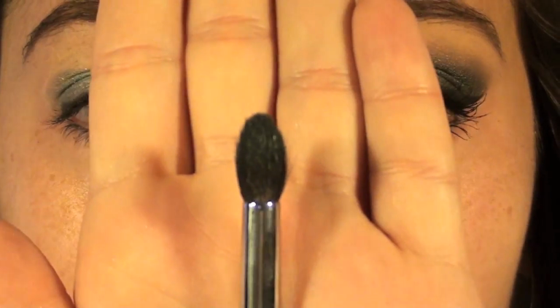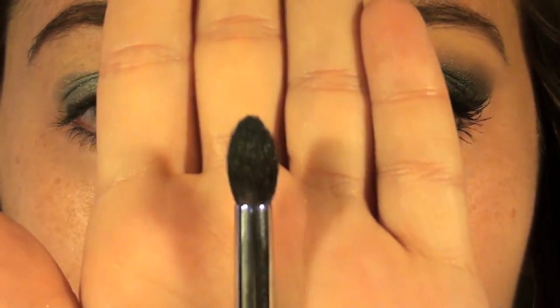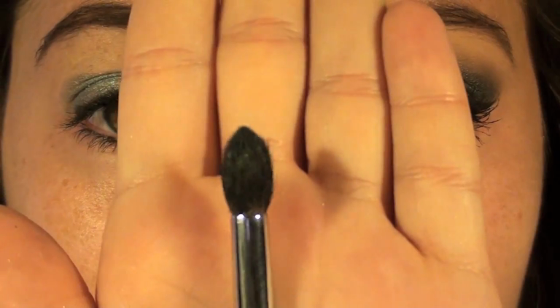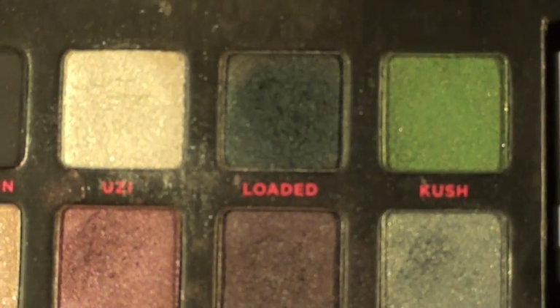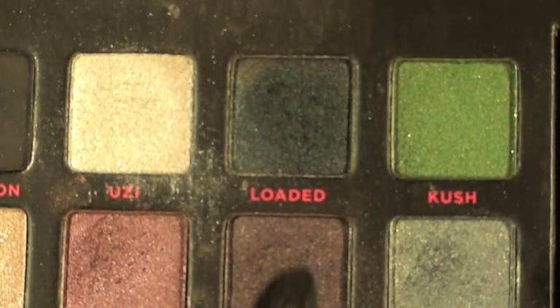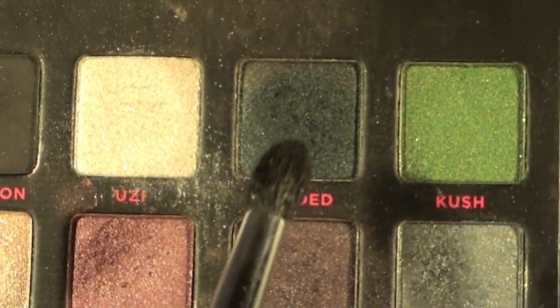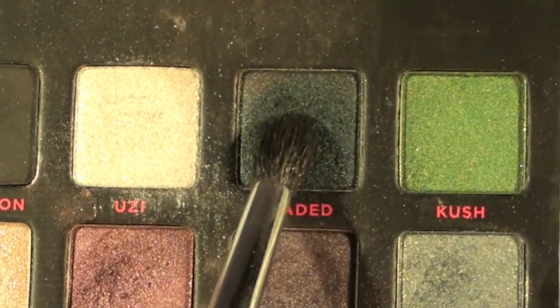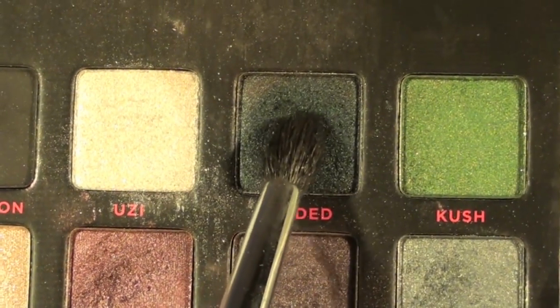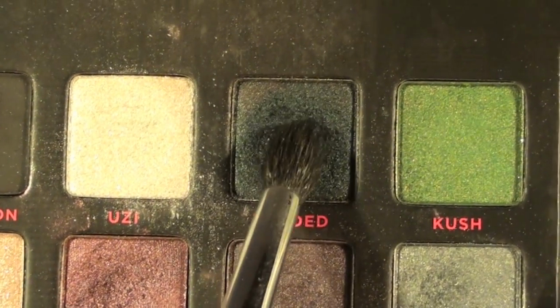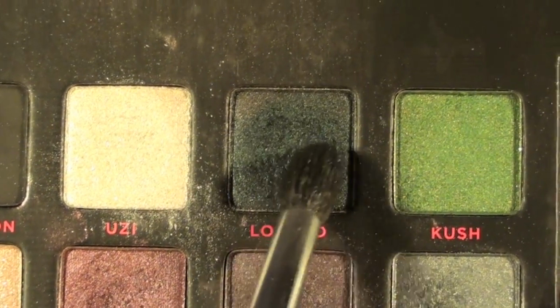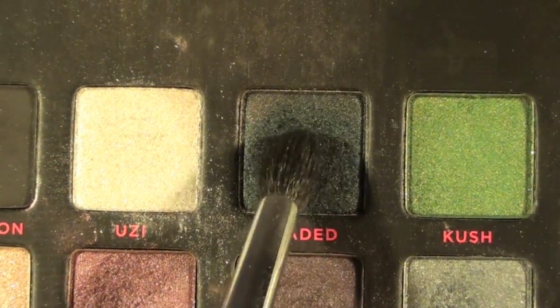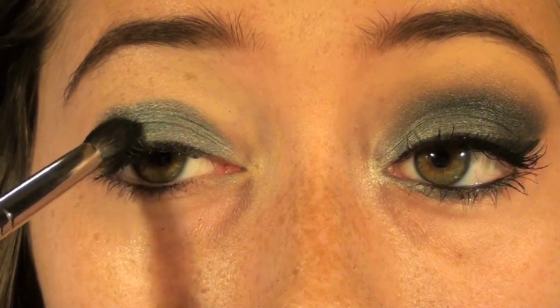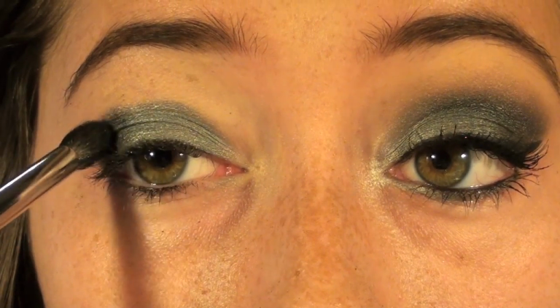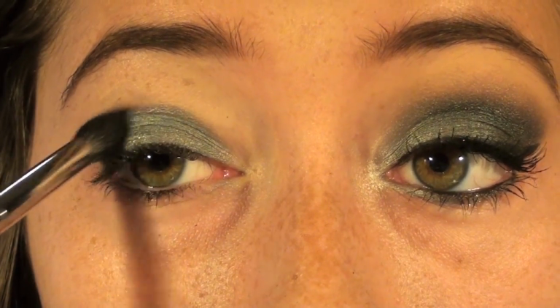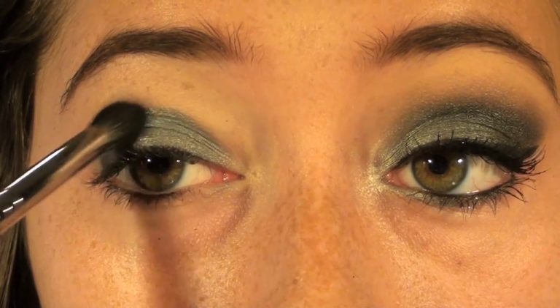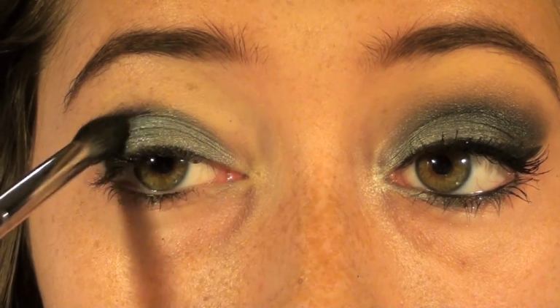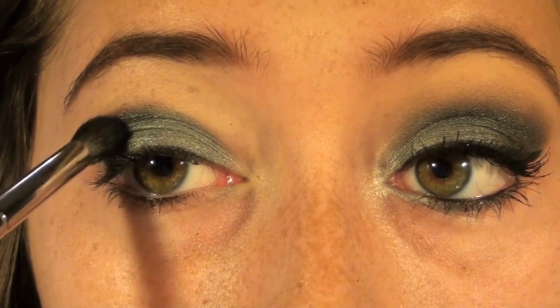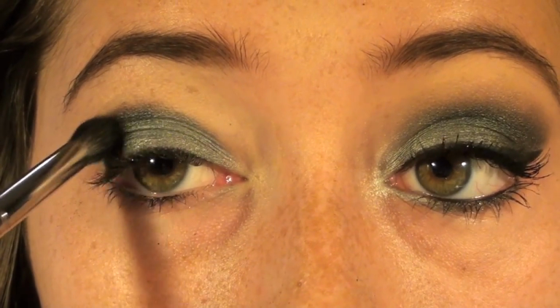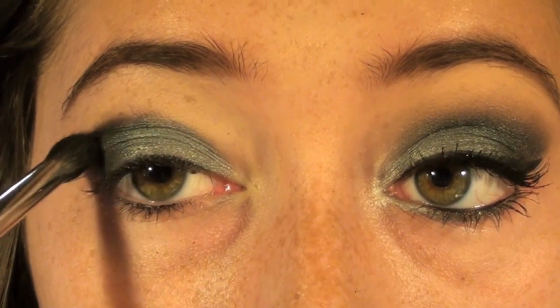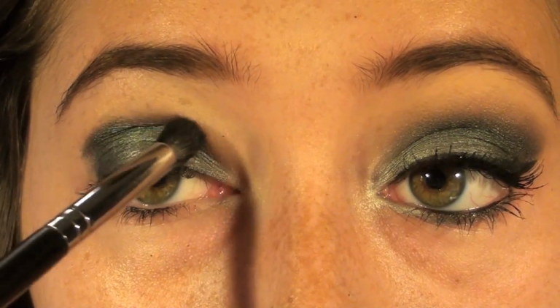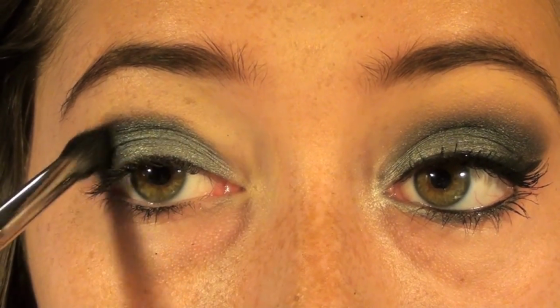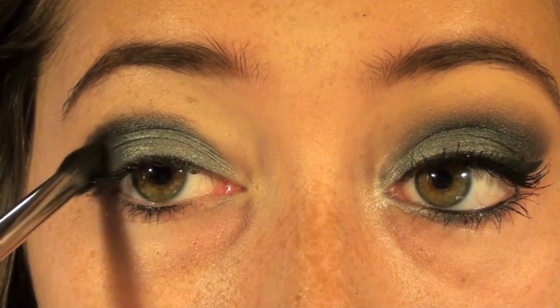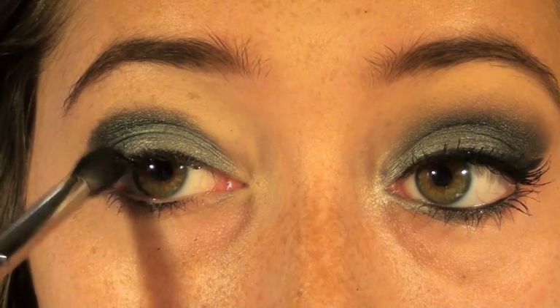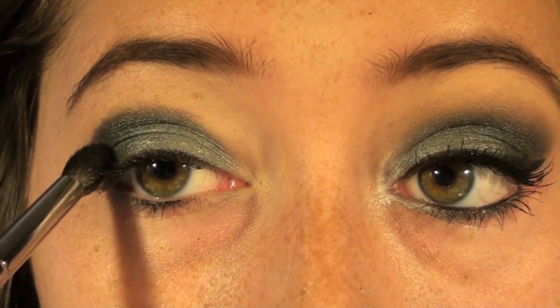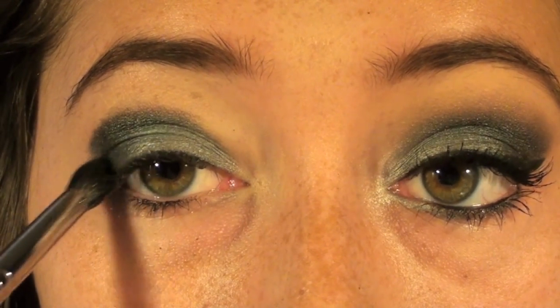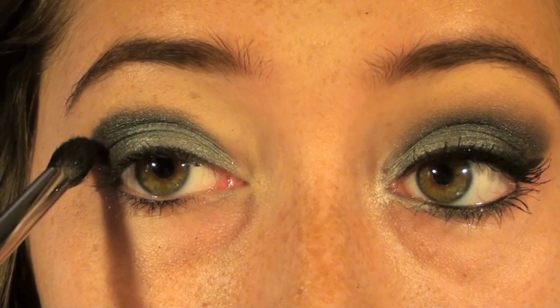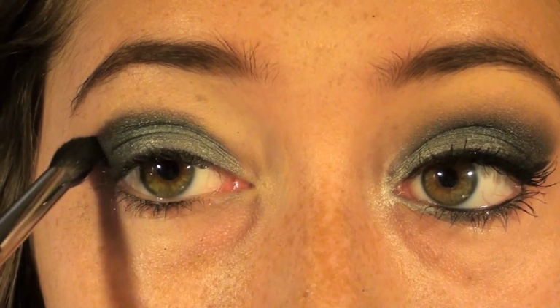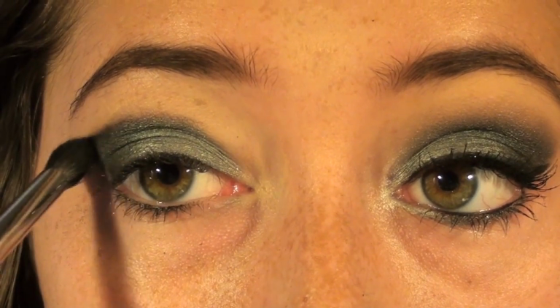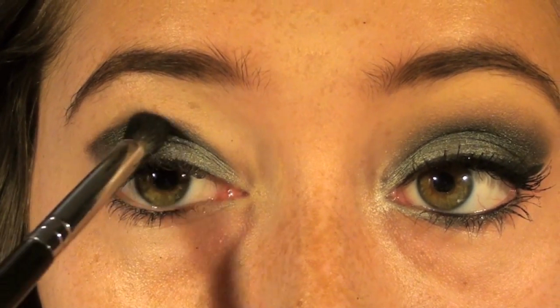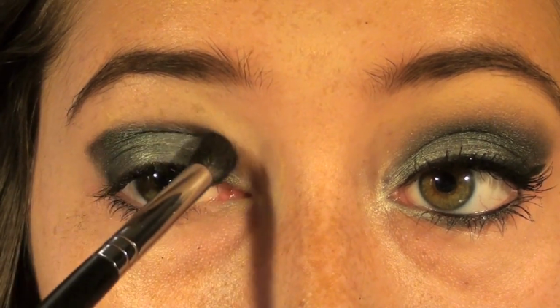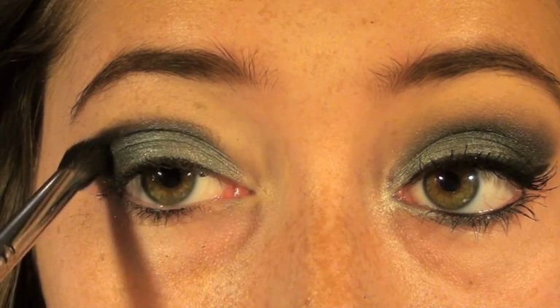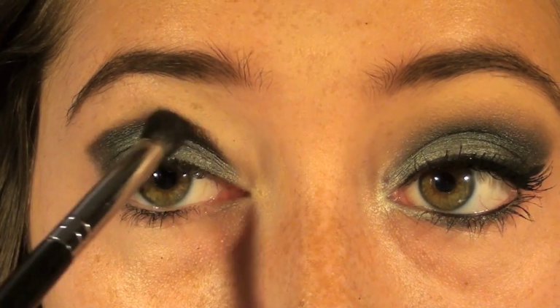Next I'm going to take my soft tapered blending brush from my Sigma brushes and use Color Loaded, which is in the same palette. It kind of reminds me of the evergreen trees, so I'm going to apply this into my outer corner and work it slowly into my crease area.